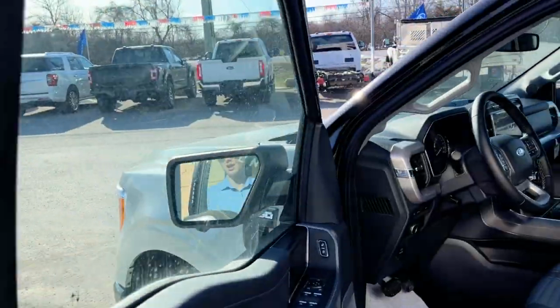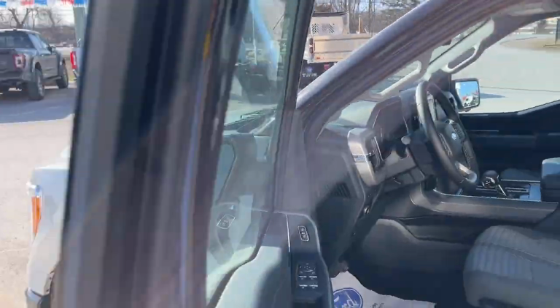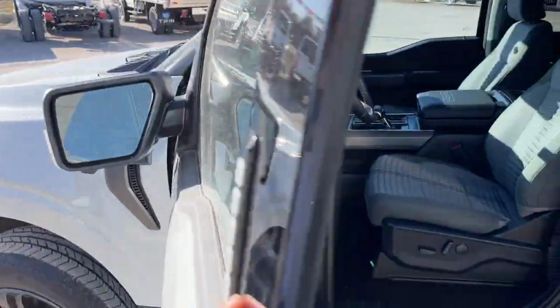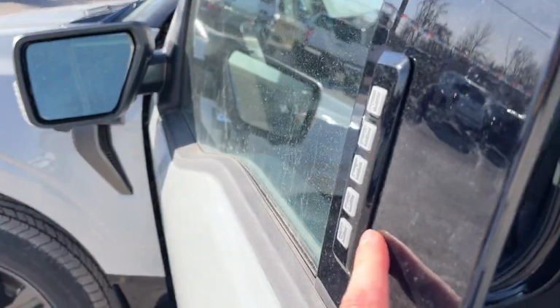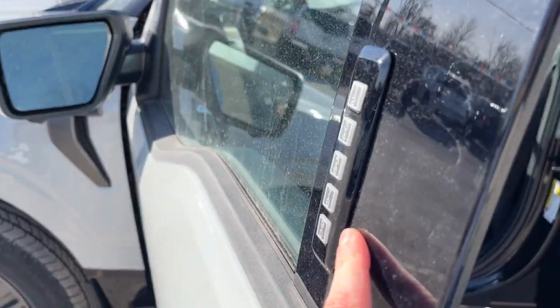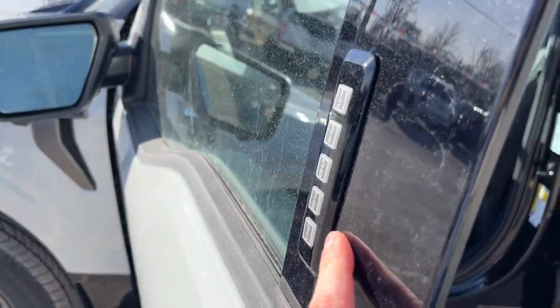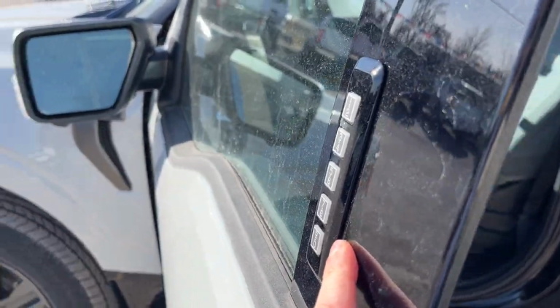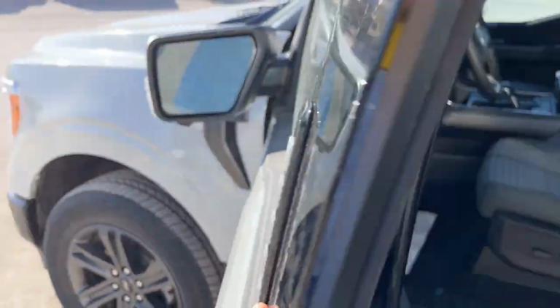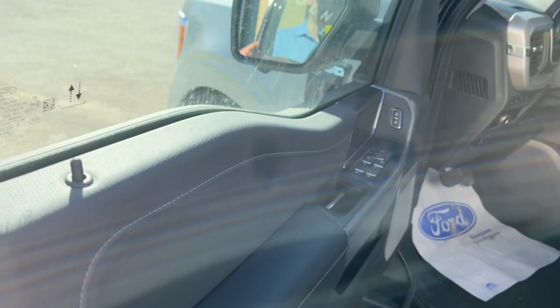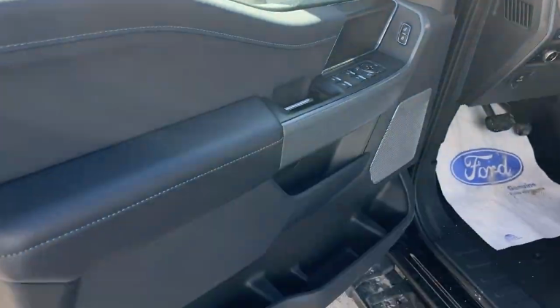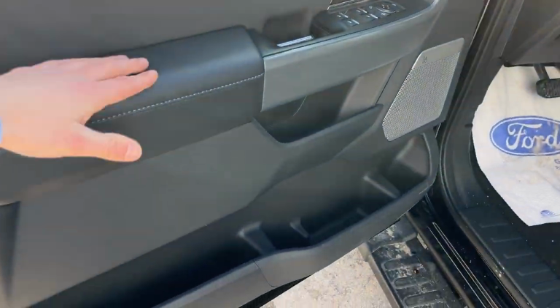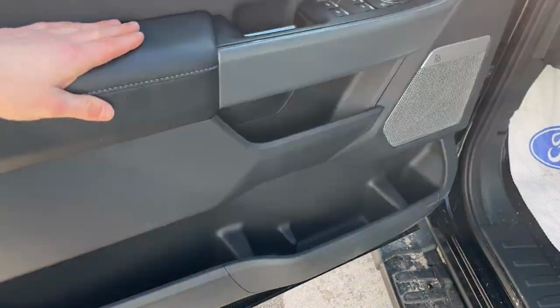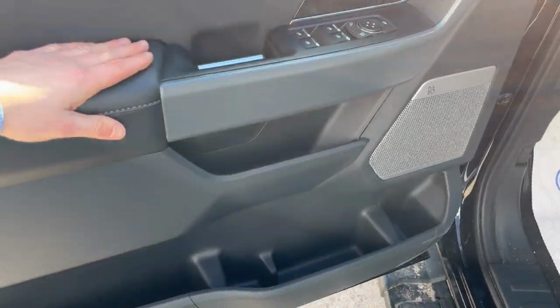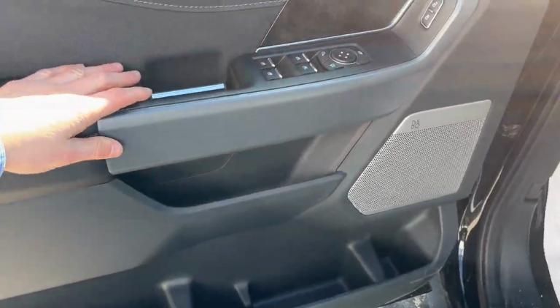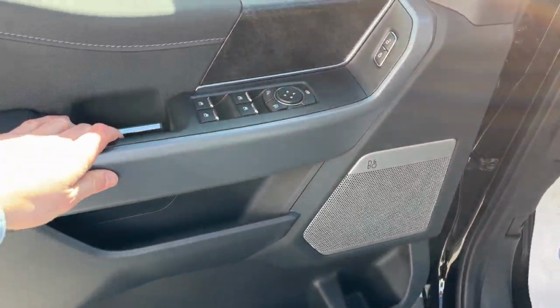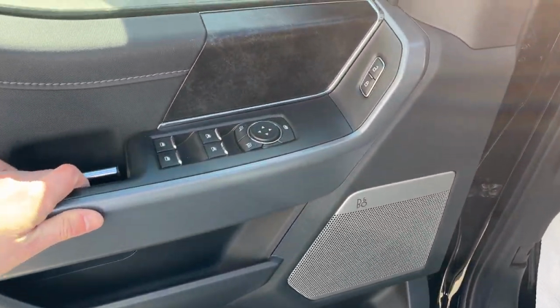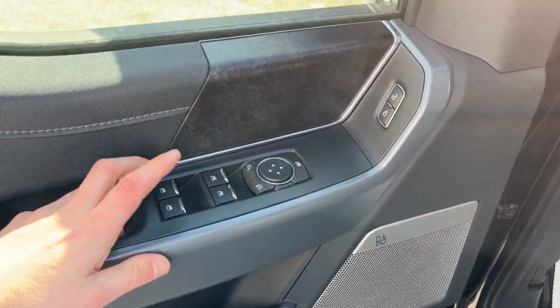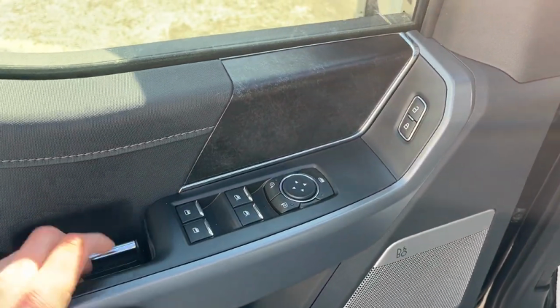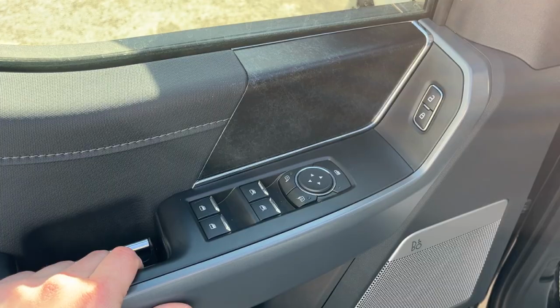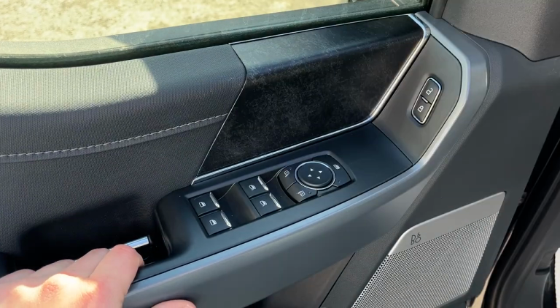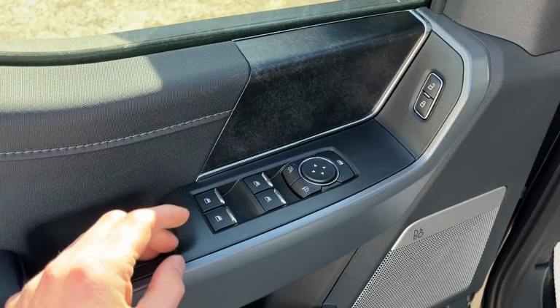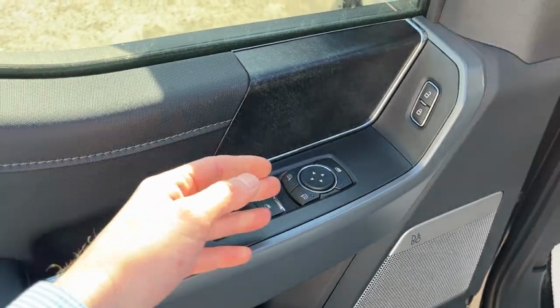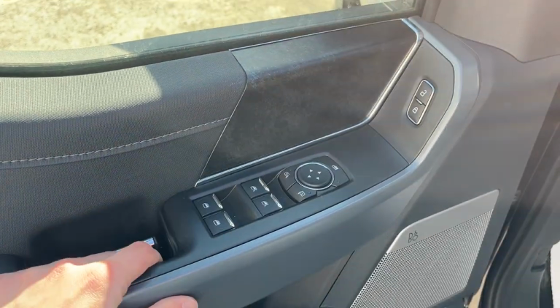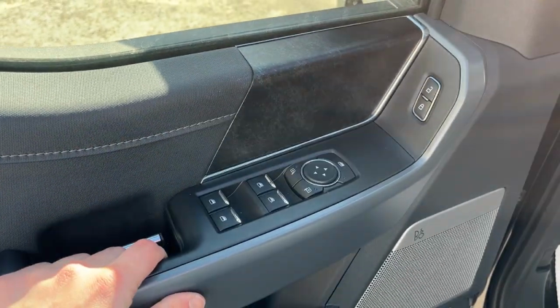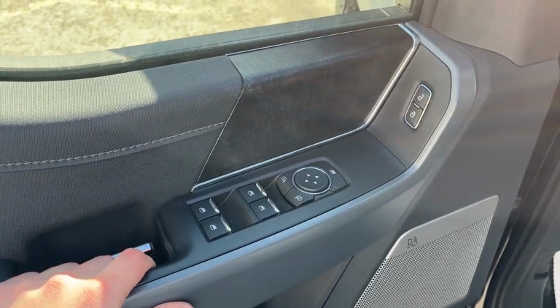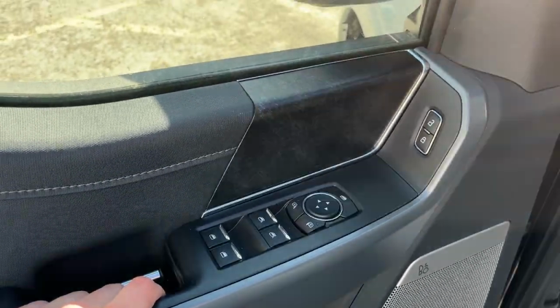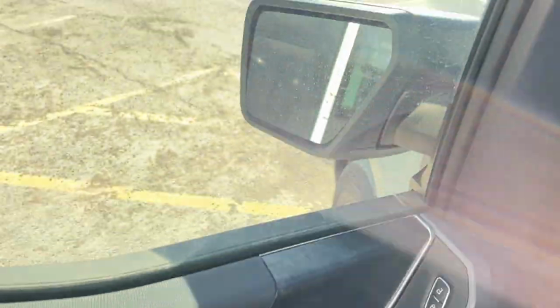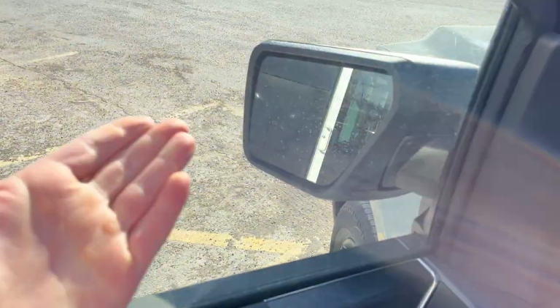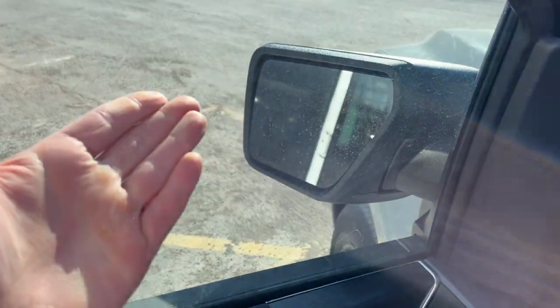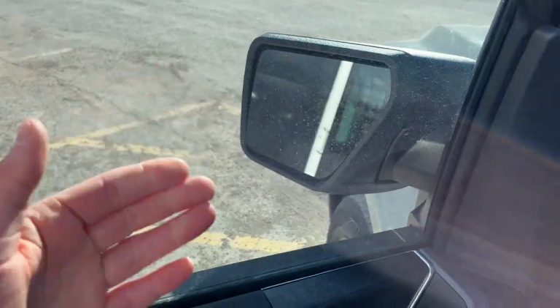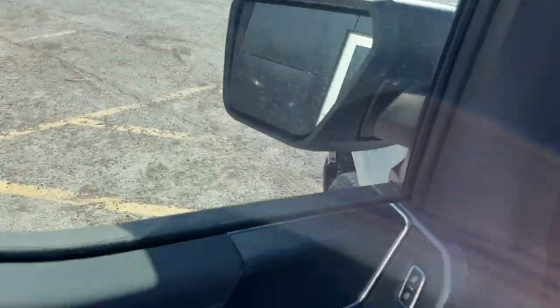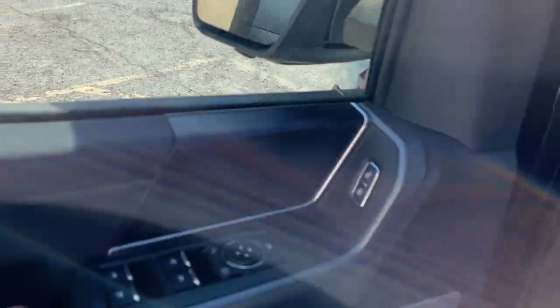Coming around the front, you do have your keyless entry keypad on the door, plenty of storage in the driver and passenger doors, power windows and locks, and power glass adjustable heated mirrors with blind spot monitoring.